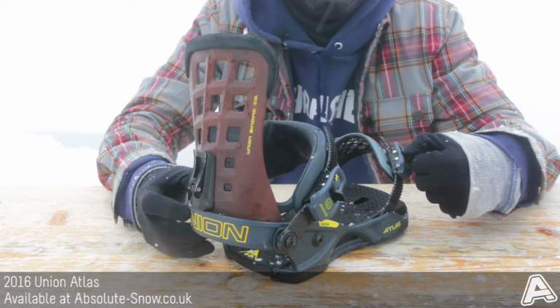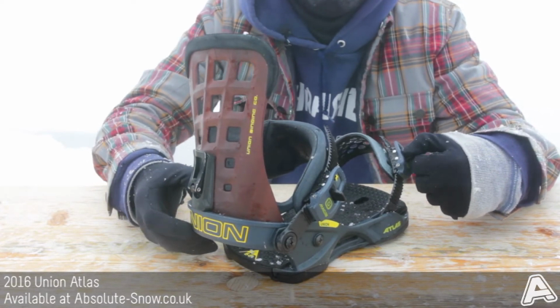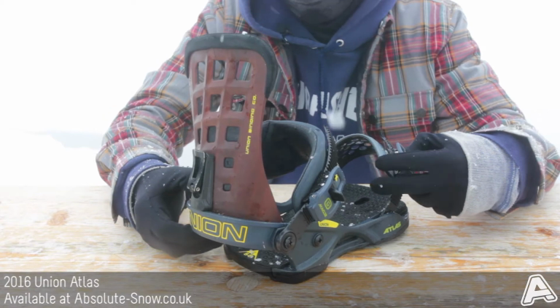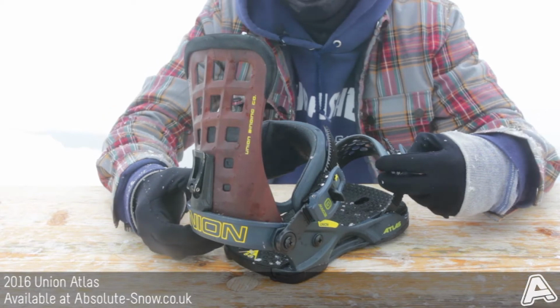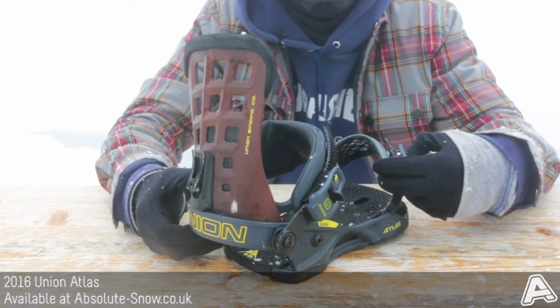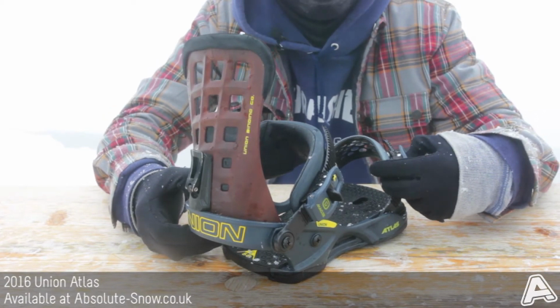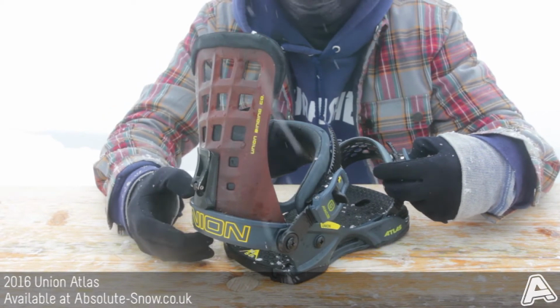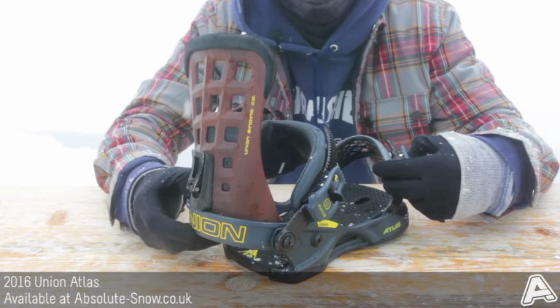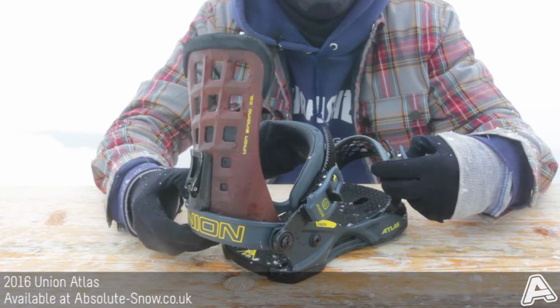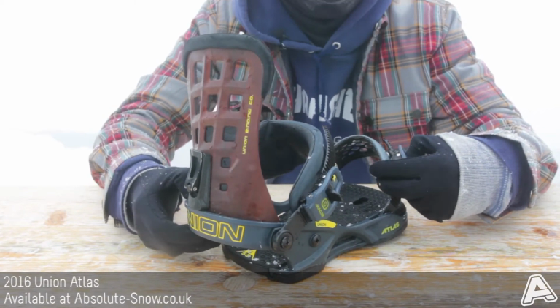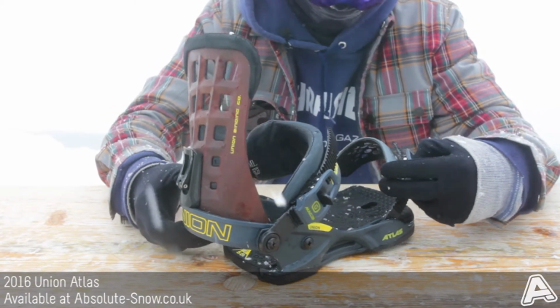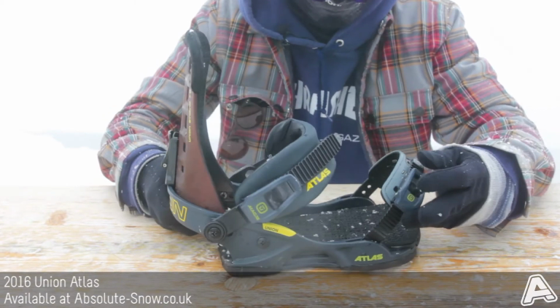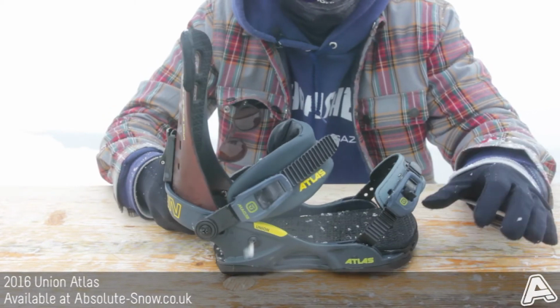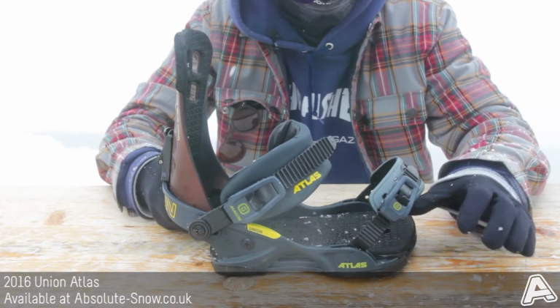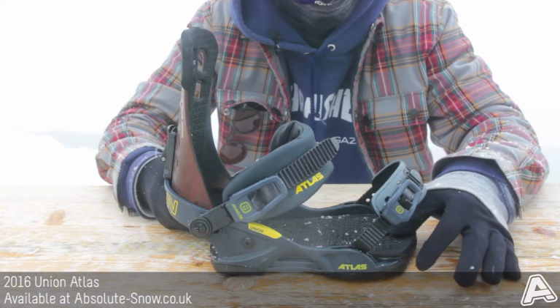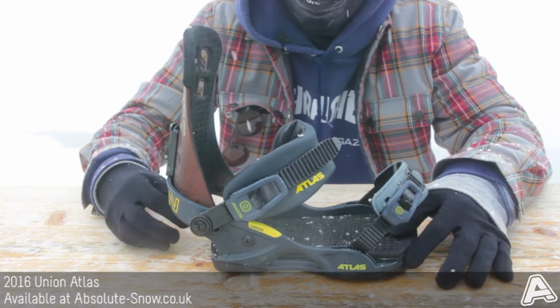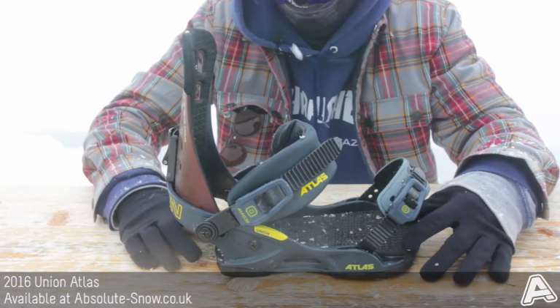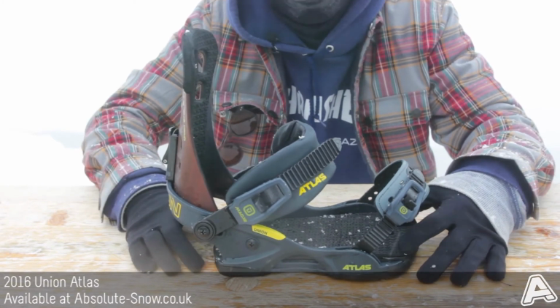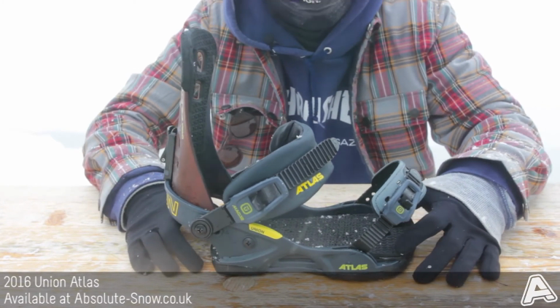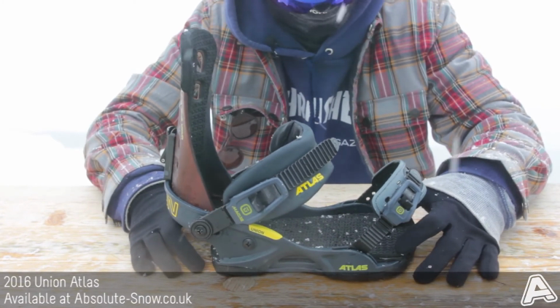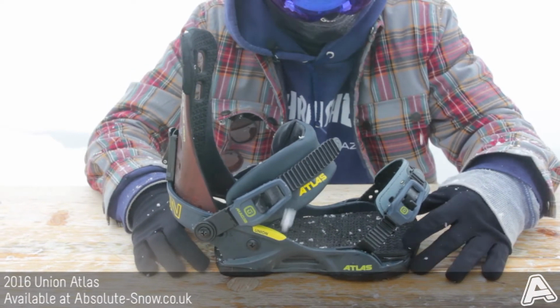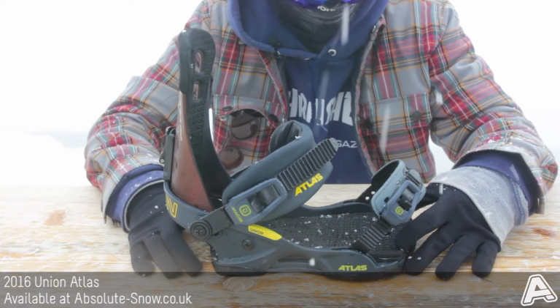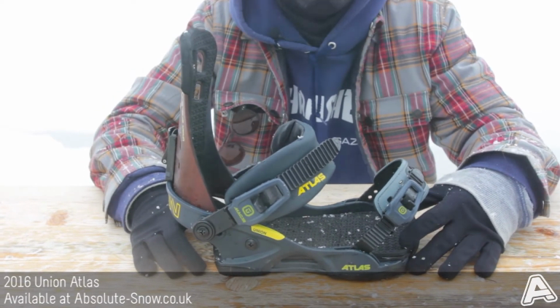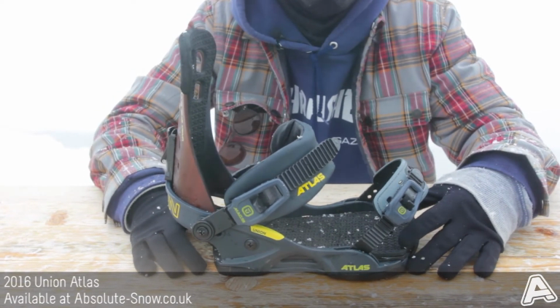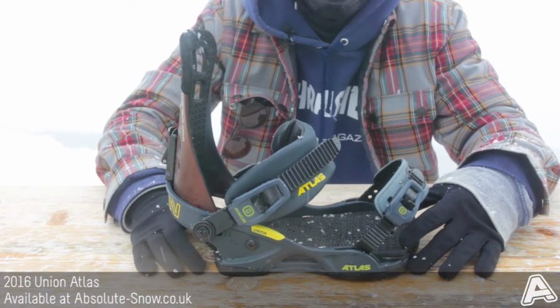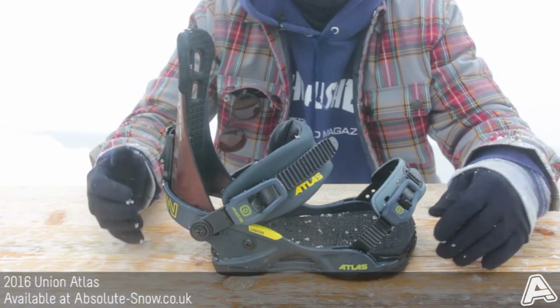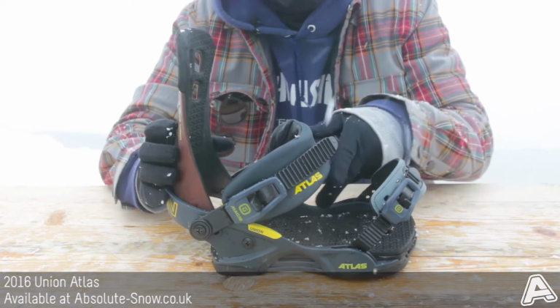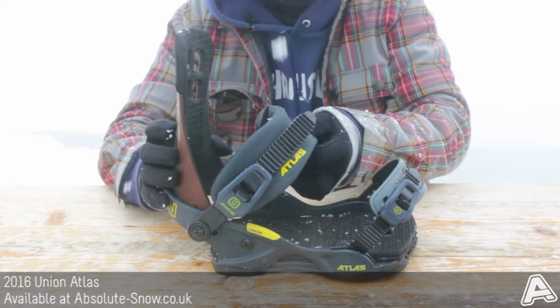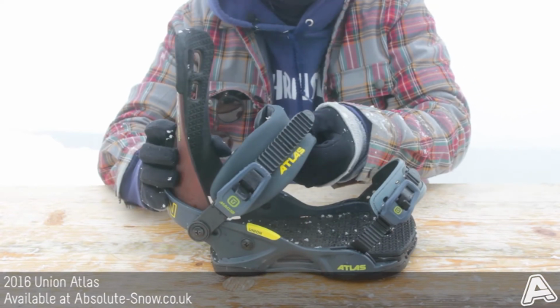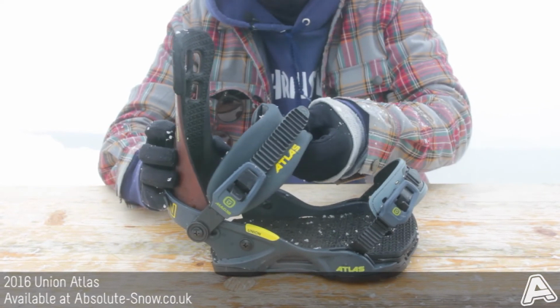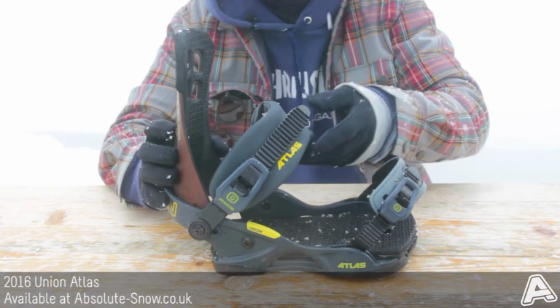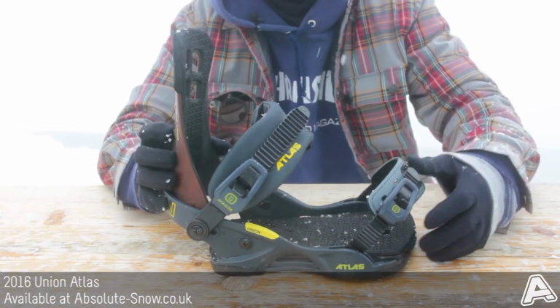Really stiff, gives you a nice bit of response, holds your boot in really well. It has an EVA footbed, so it gives you a nice bit of dampening, reduces that chatter, and nice comfortable ankle straps as well.